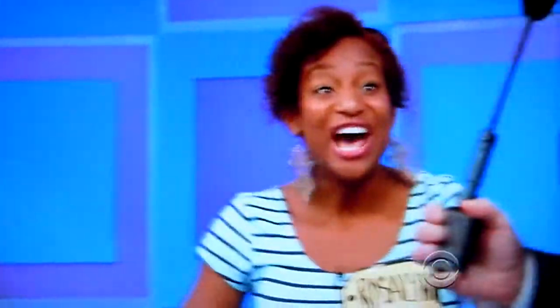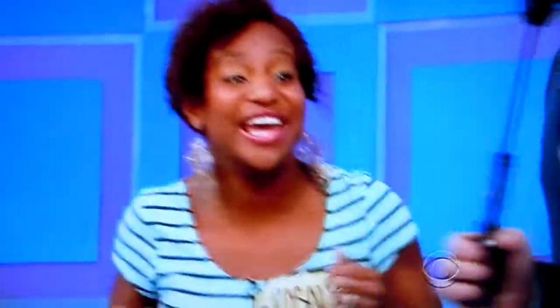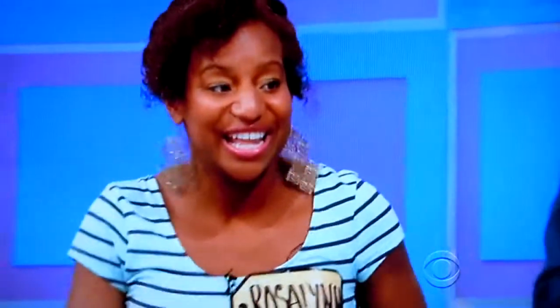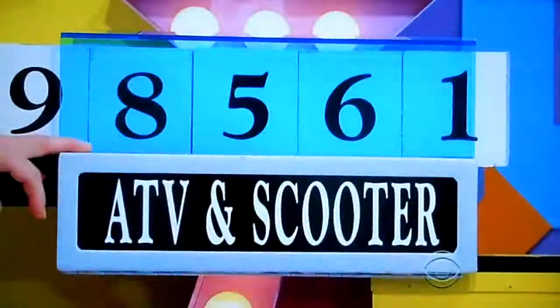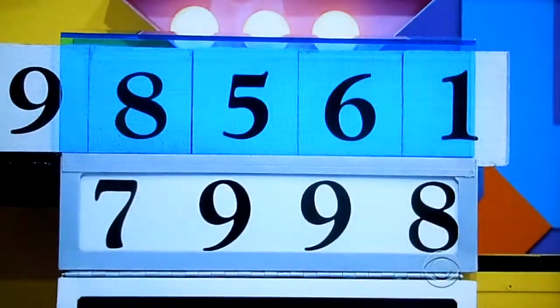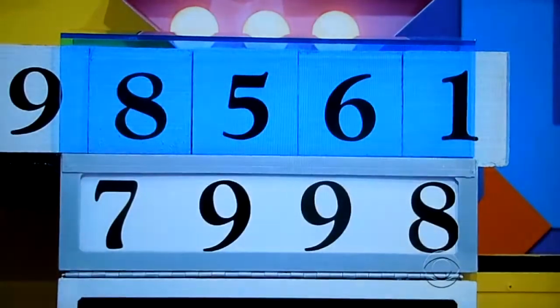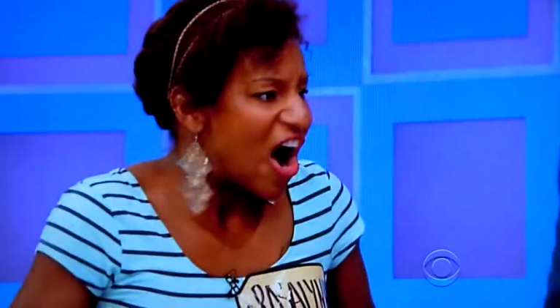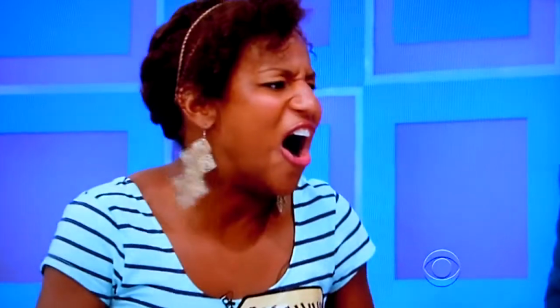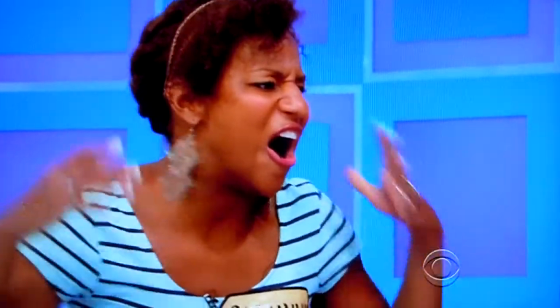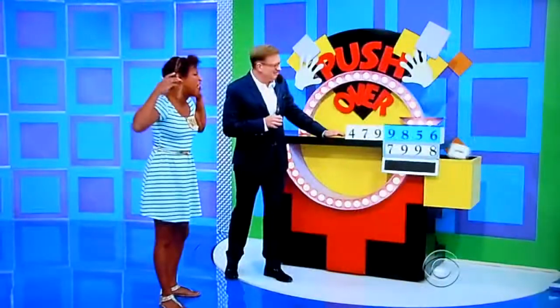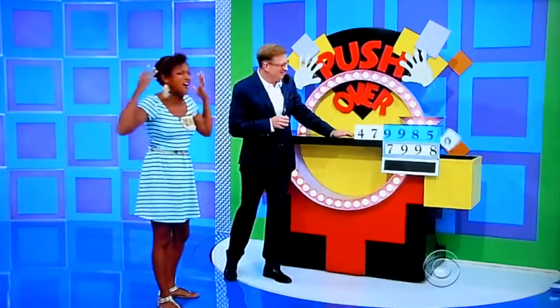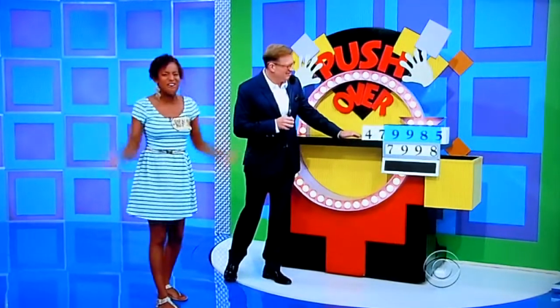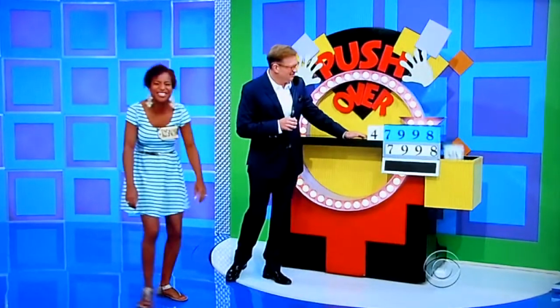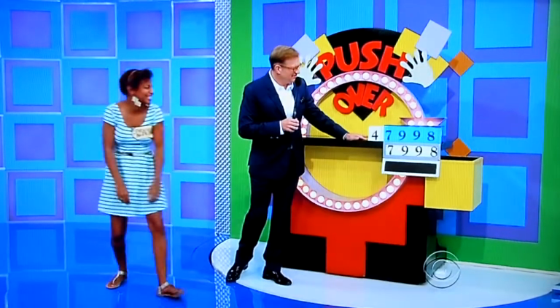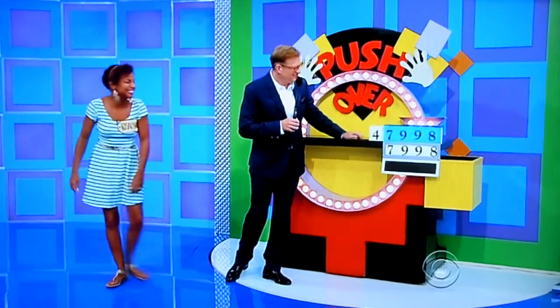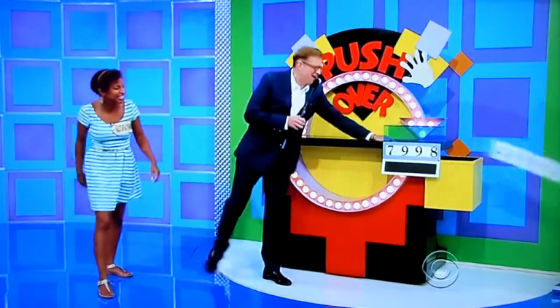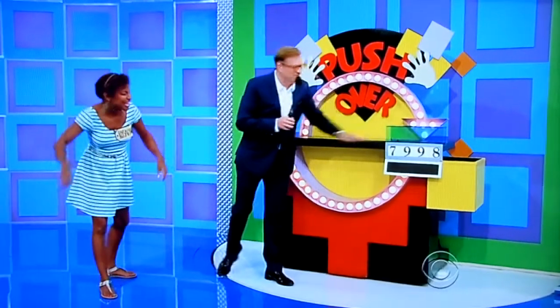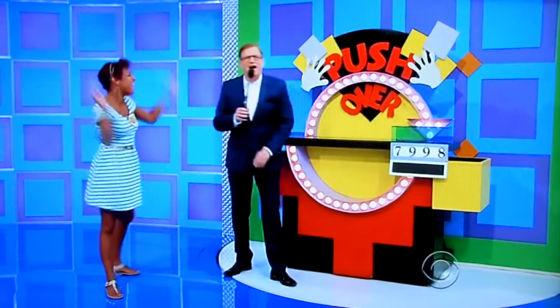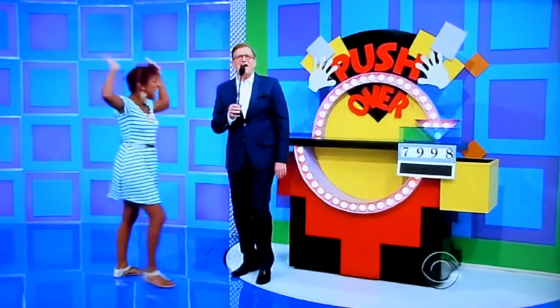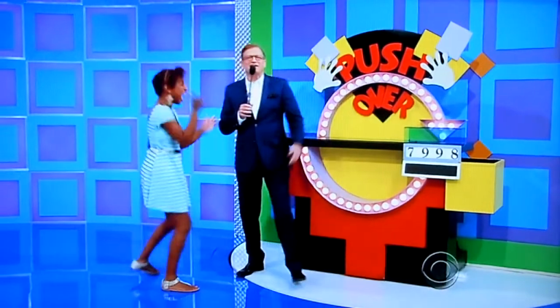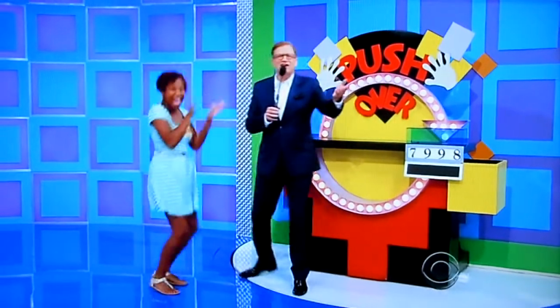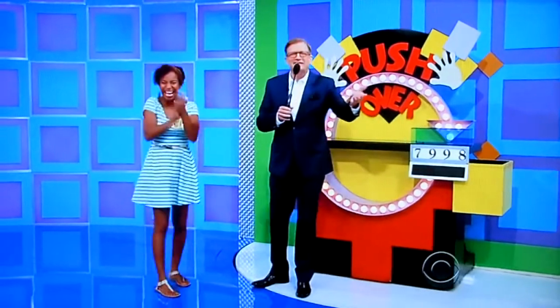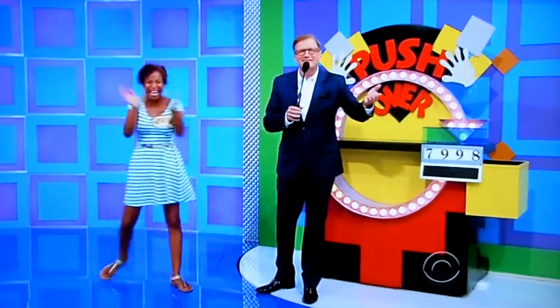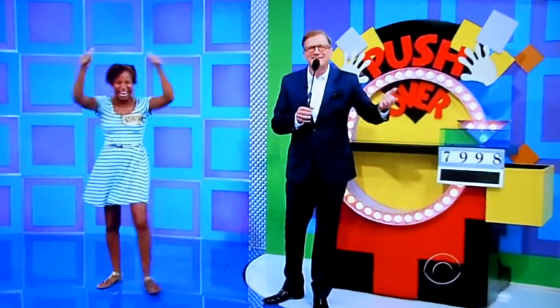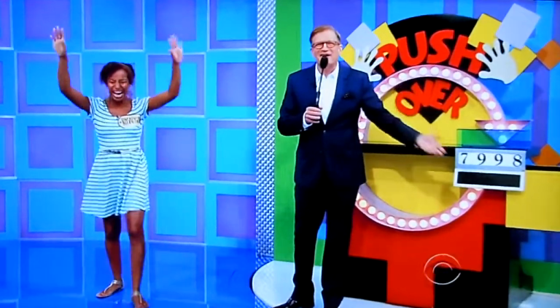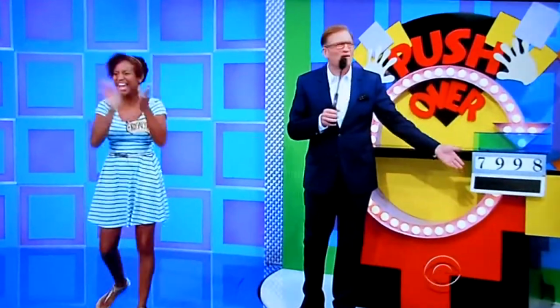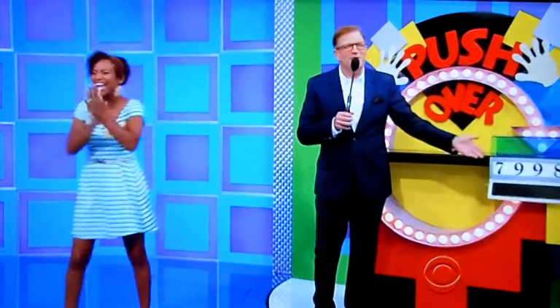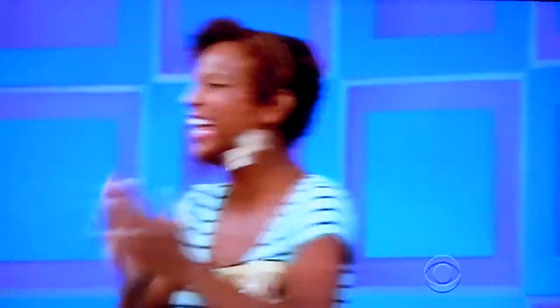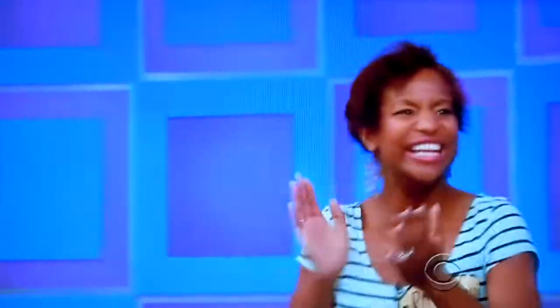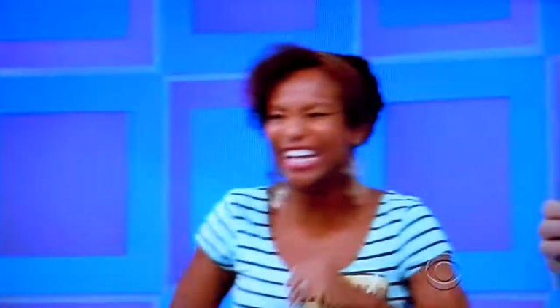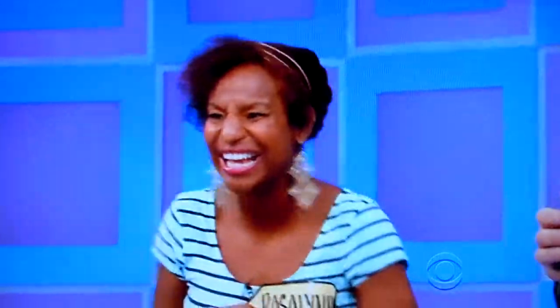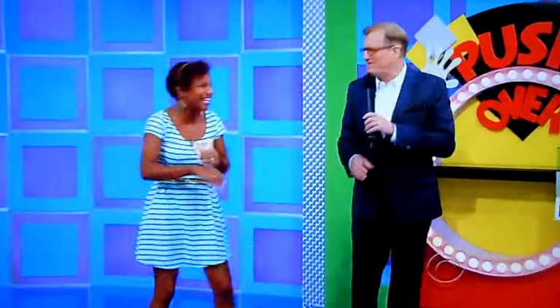Good luck, Rosalind. Here we go. One, two, three. You got a pendant. That never happened before. We'll be right back with another prize right after this. Don't go away, folks.